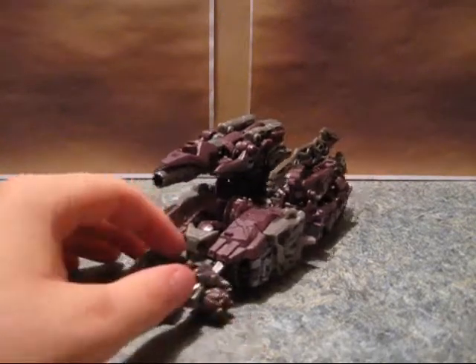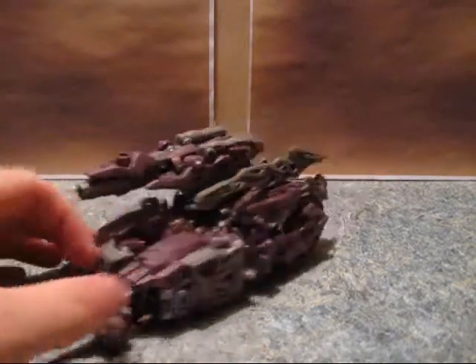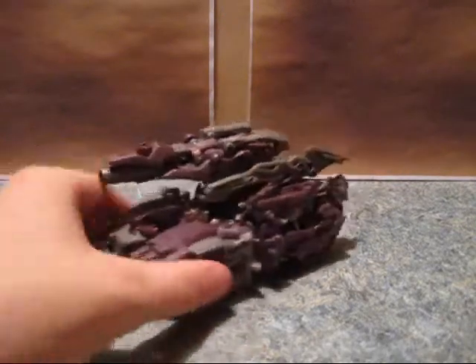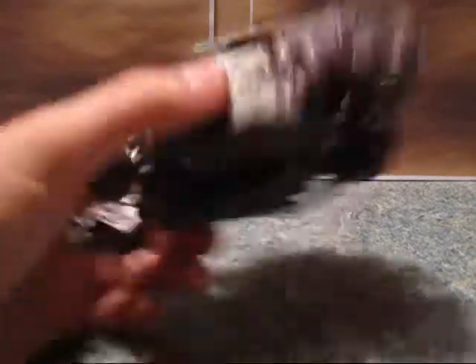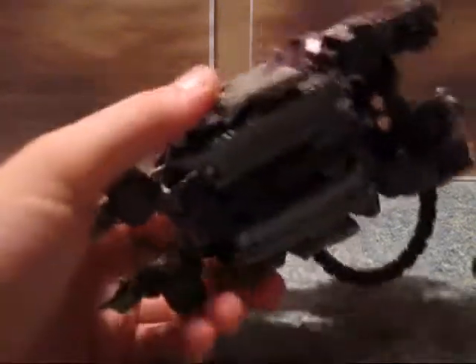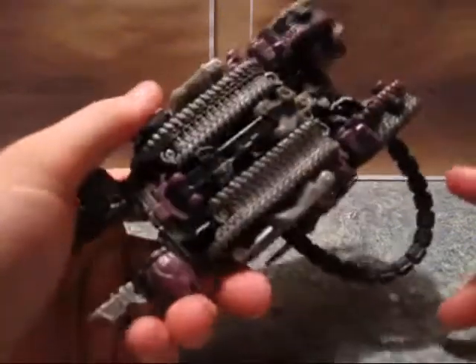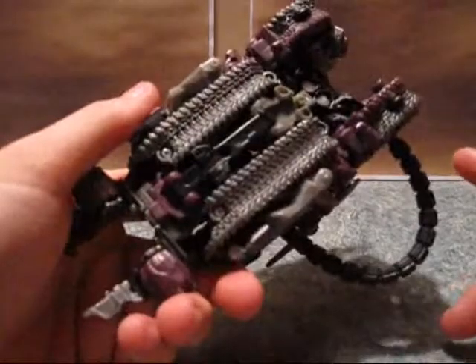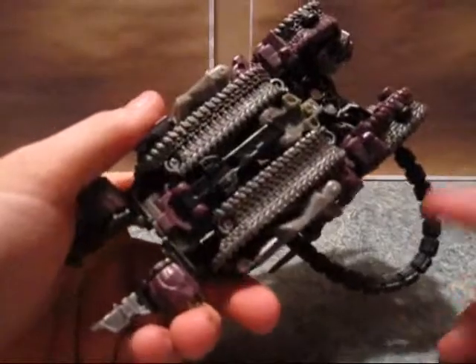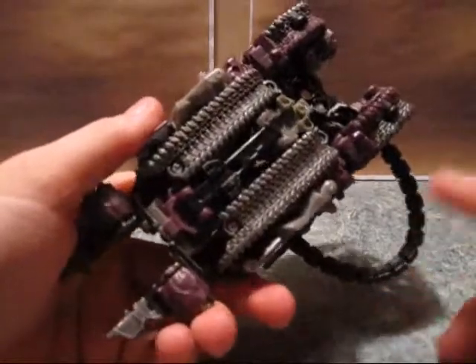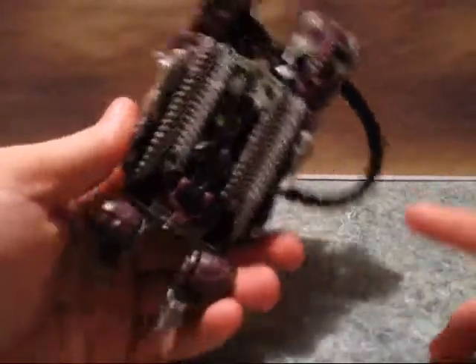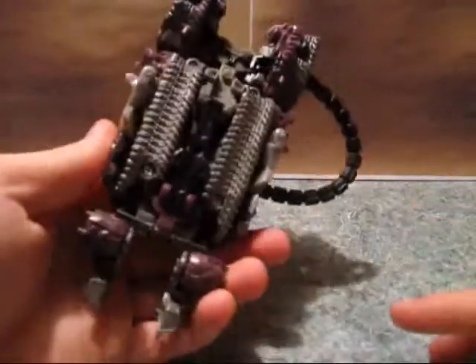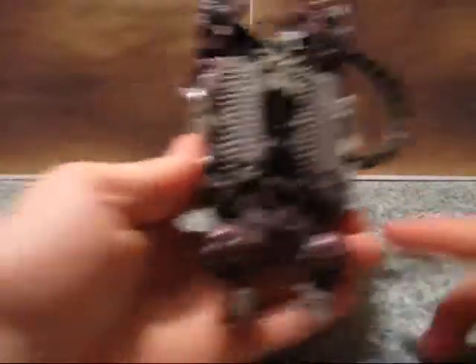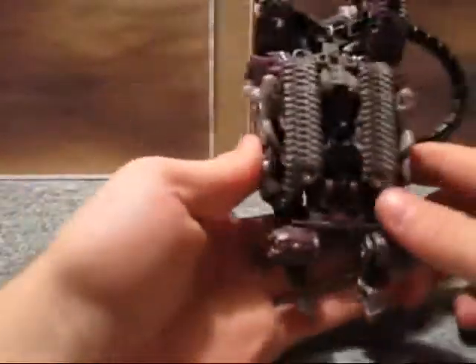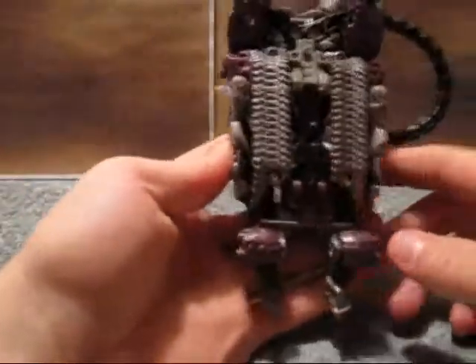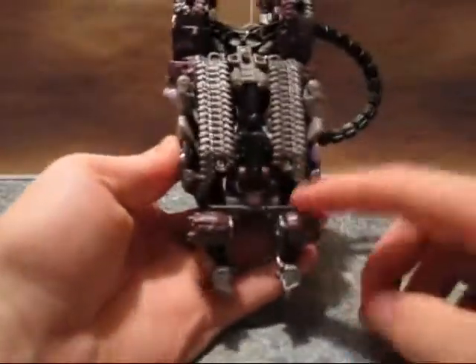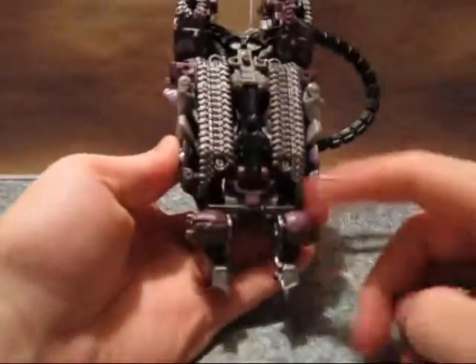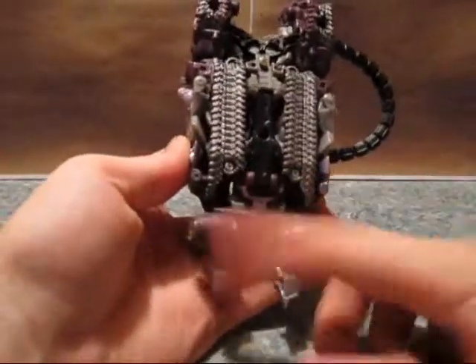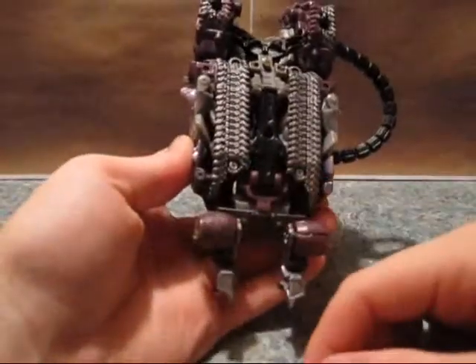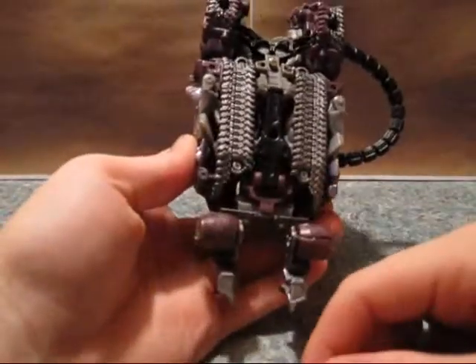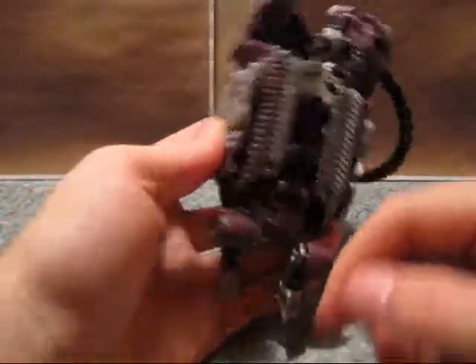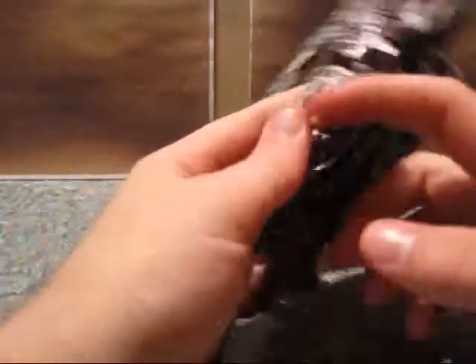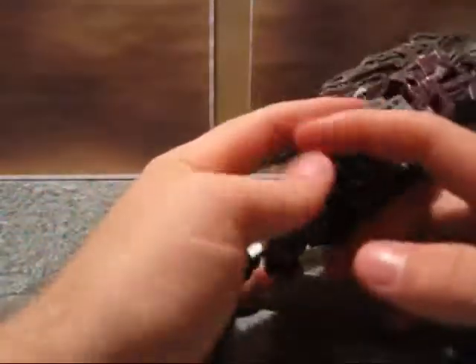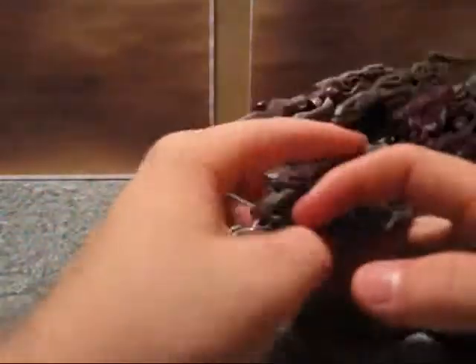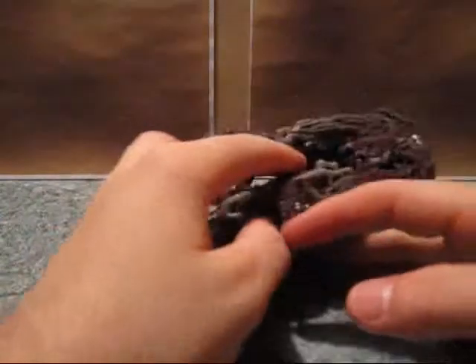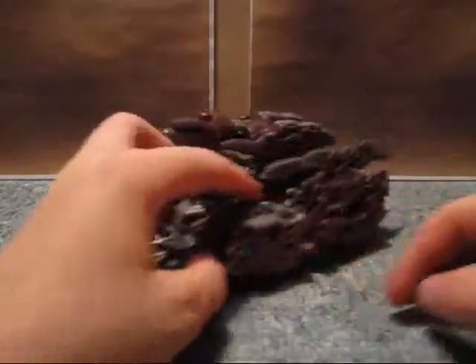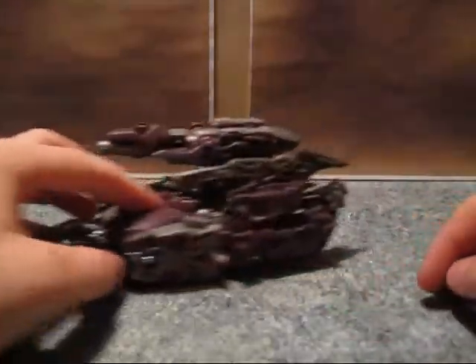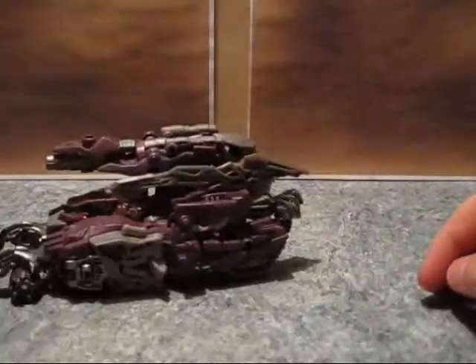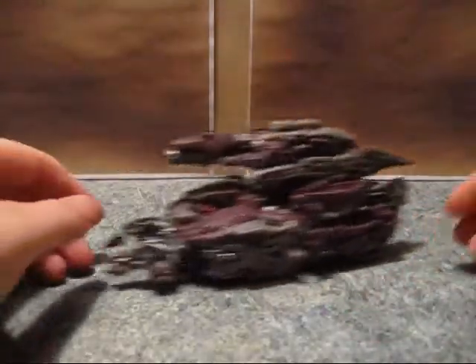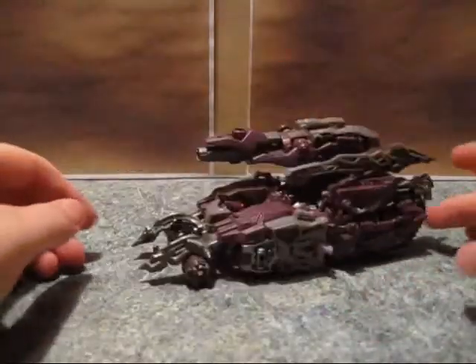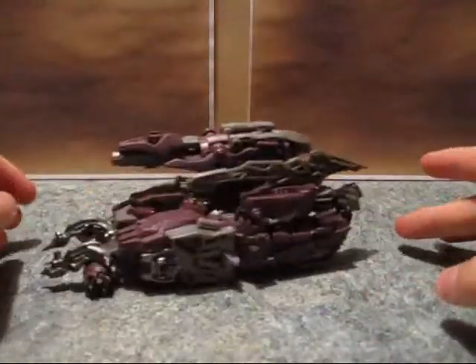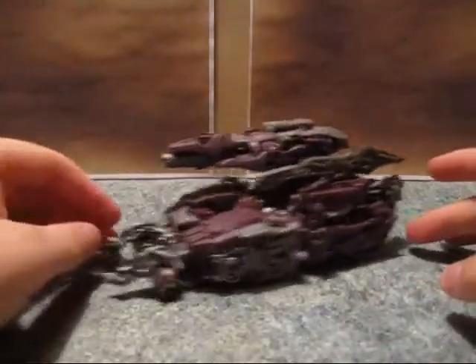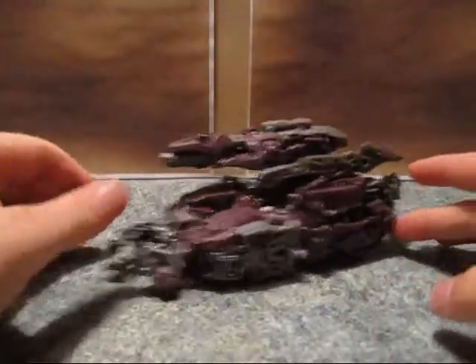He's got these weird H-treads with wheels in the front. Kind of strange. It doesn't roll particularly well.